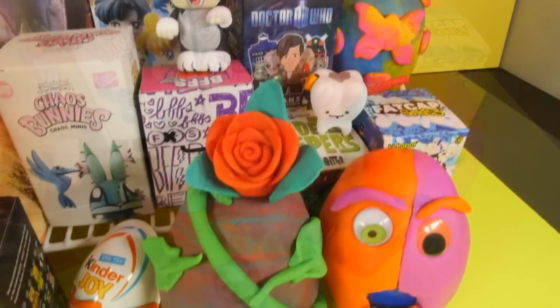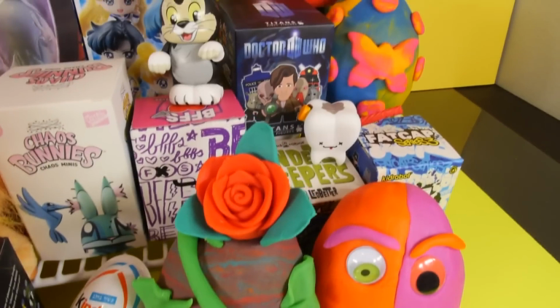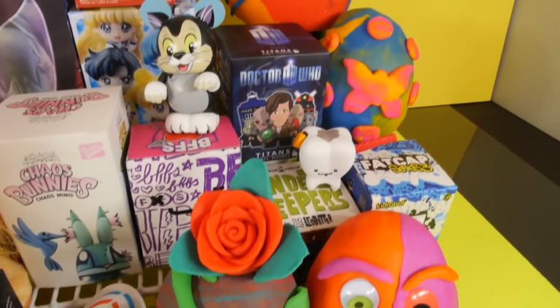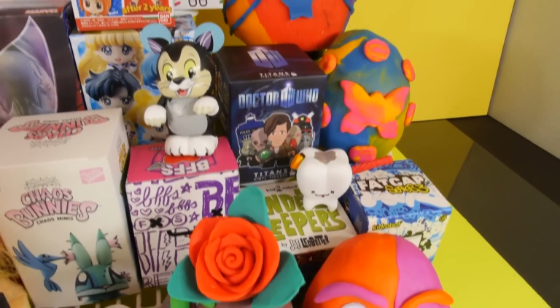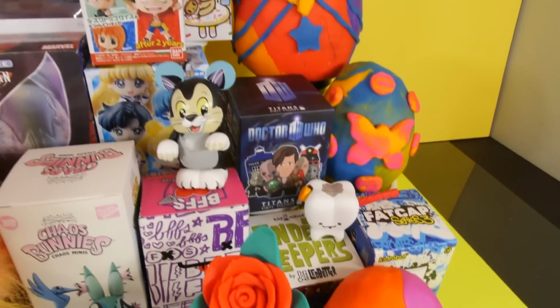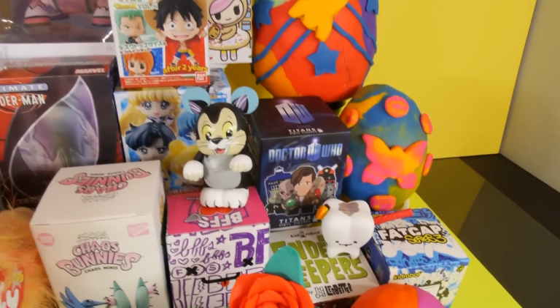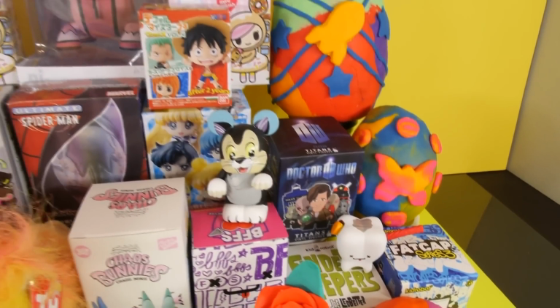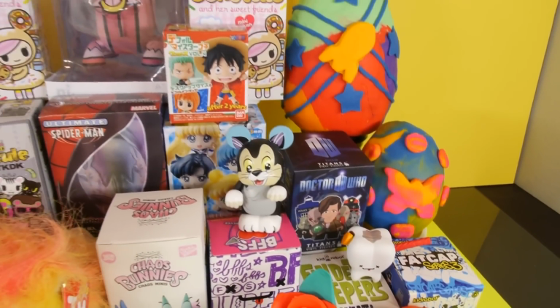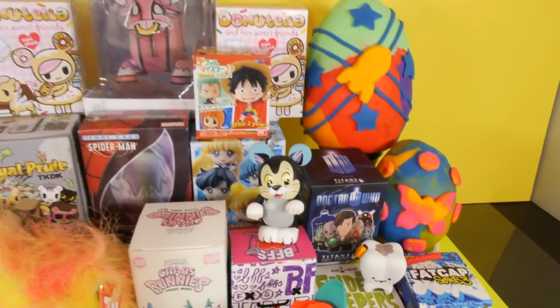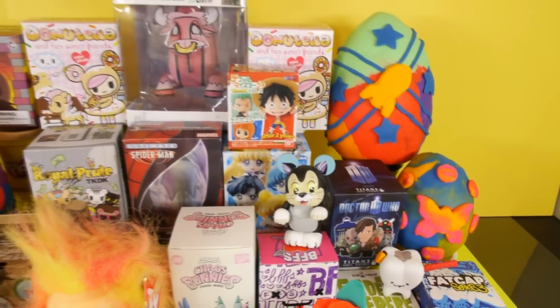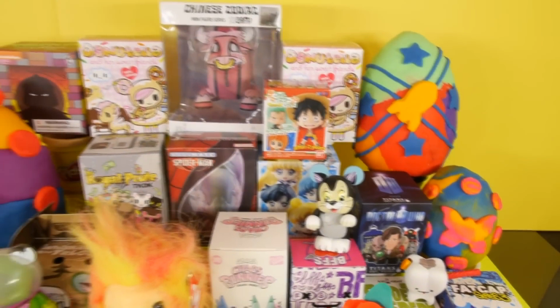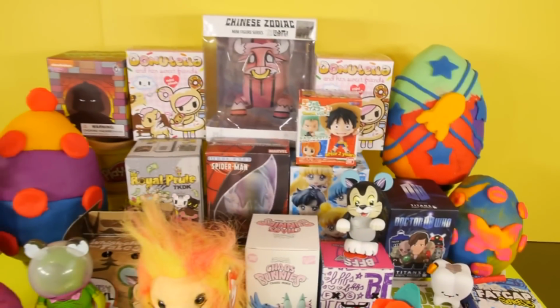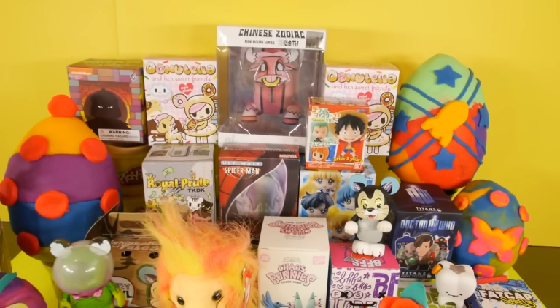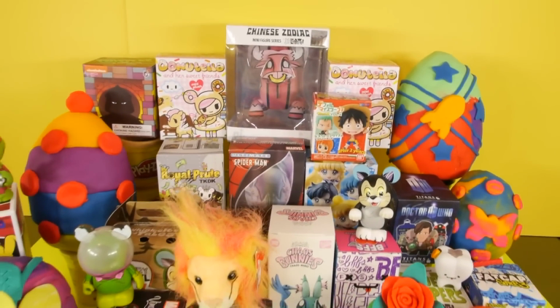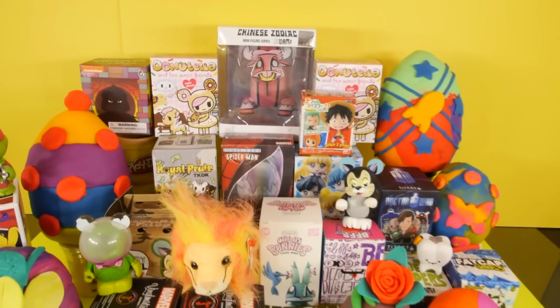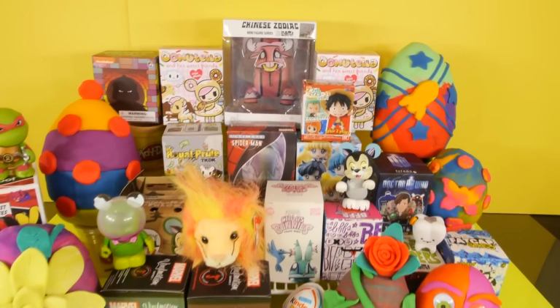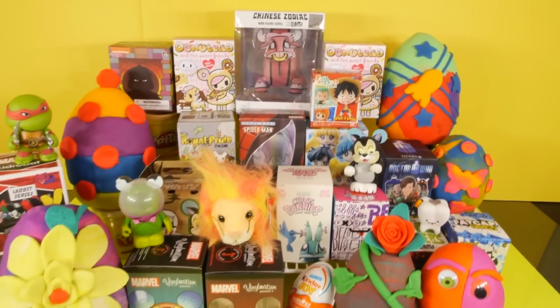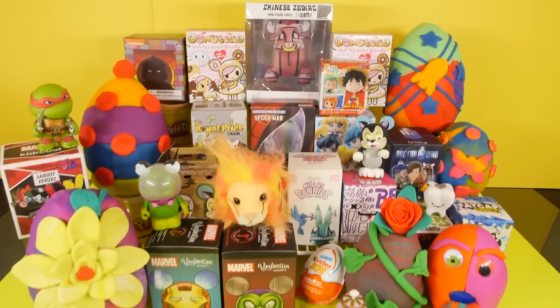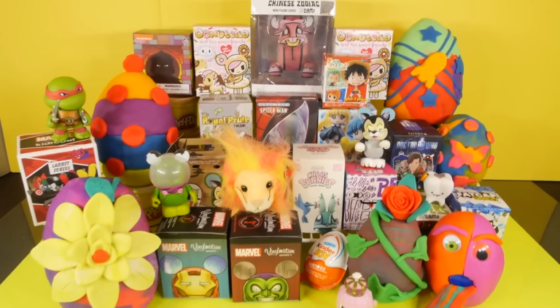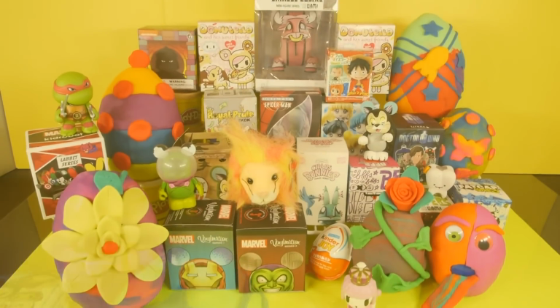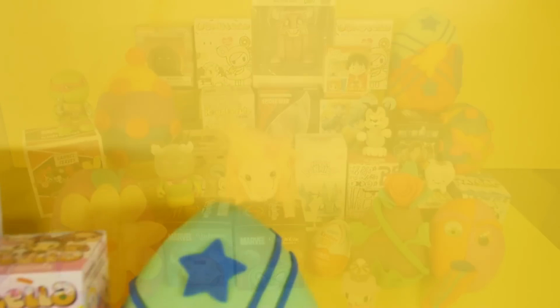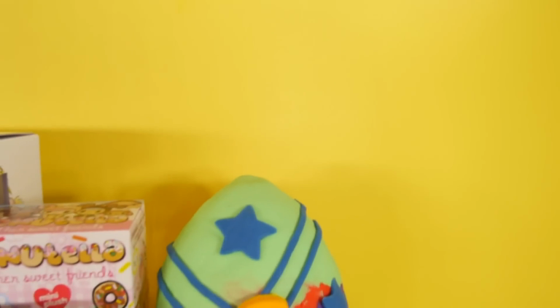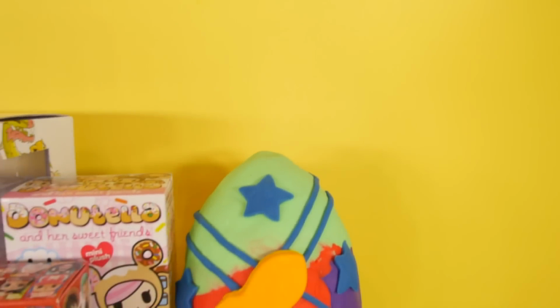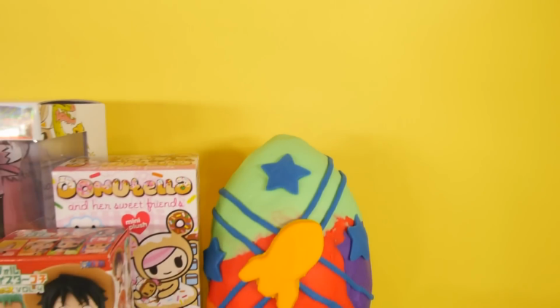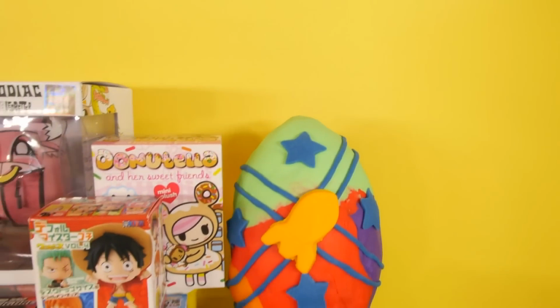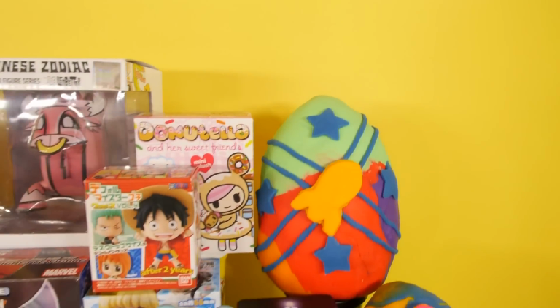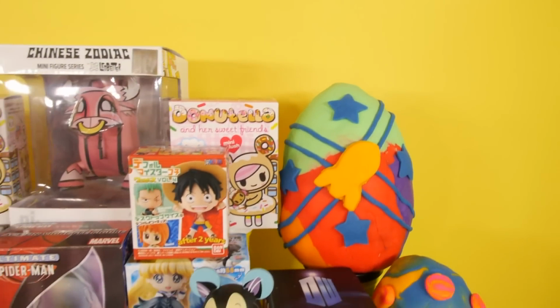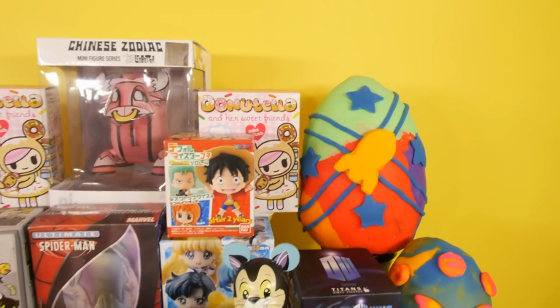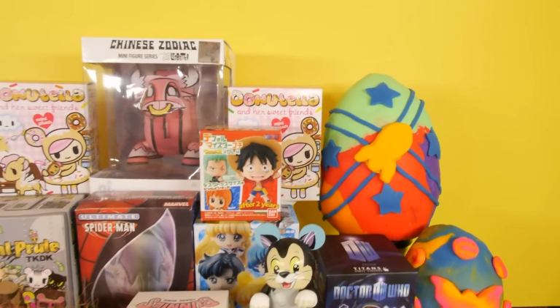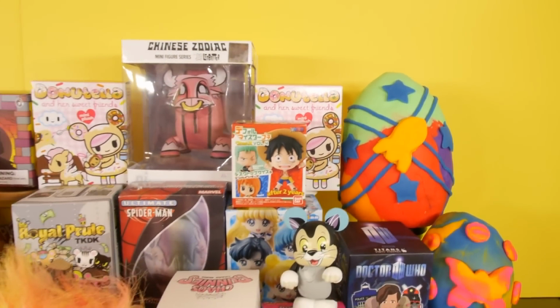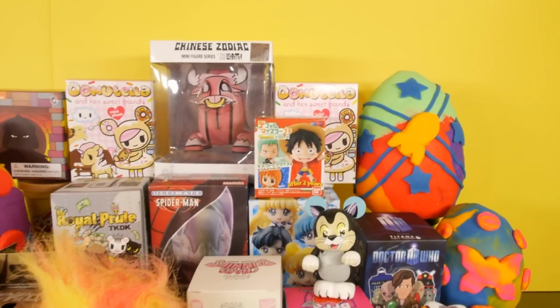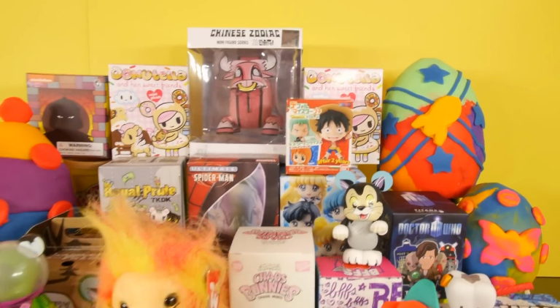Hey, this is Zera at Disney Cars Toy Club and today we're doing another egg video for you guys. We're going to be opening up 16 blind boxes, 6 Play-Doh eggs, a Kinder Joy chocolate egg, and finally the Chinese Zodiac figure.